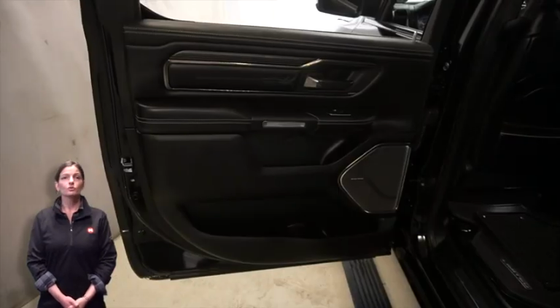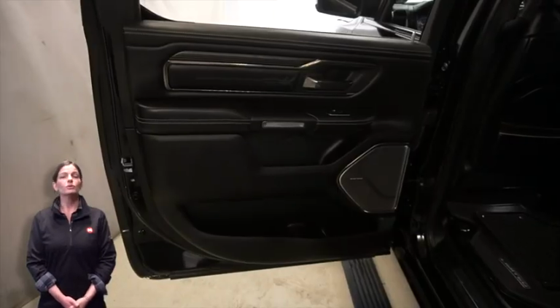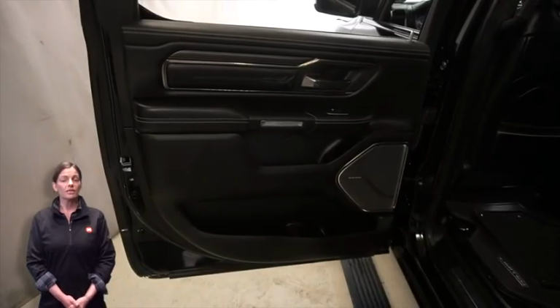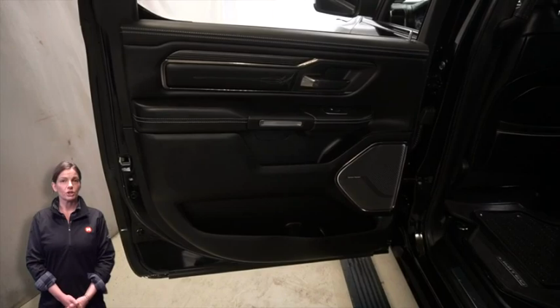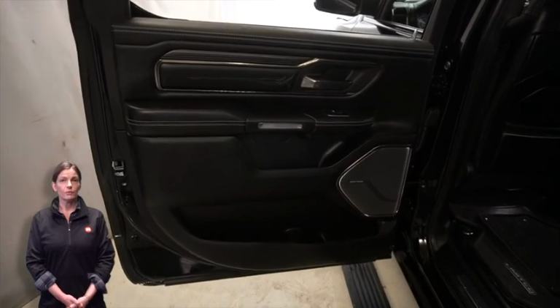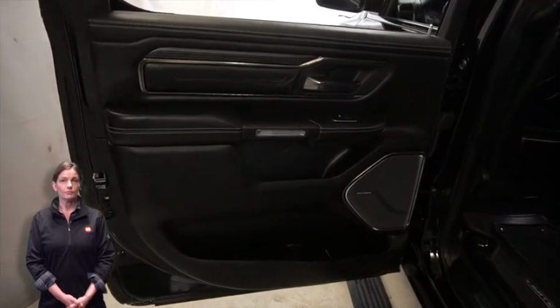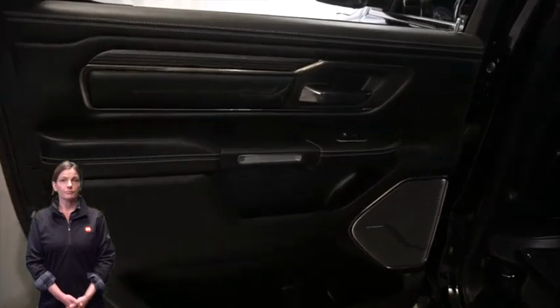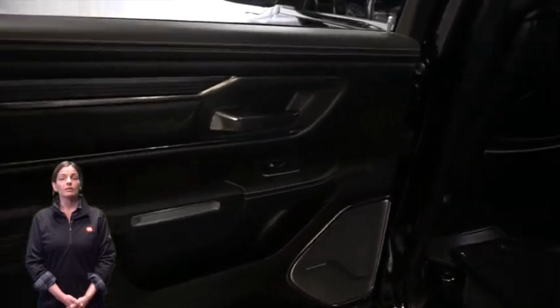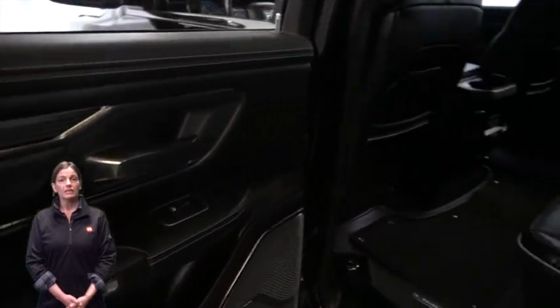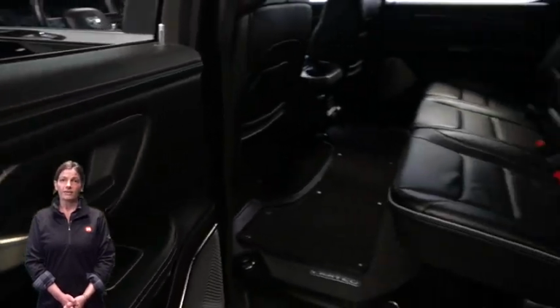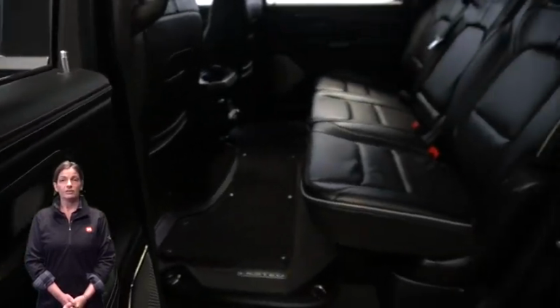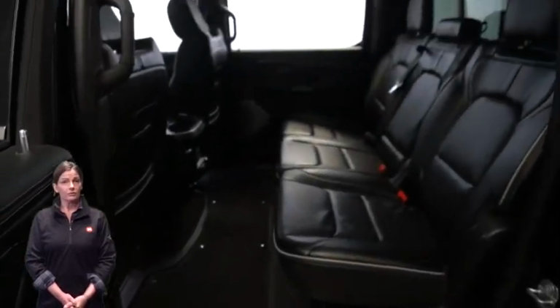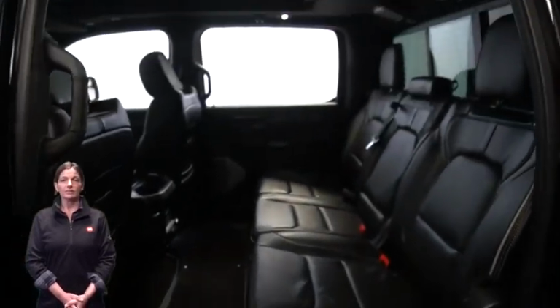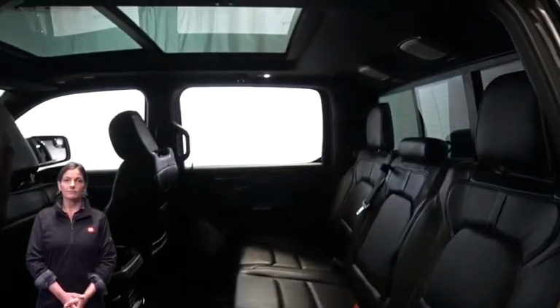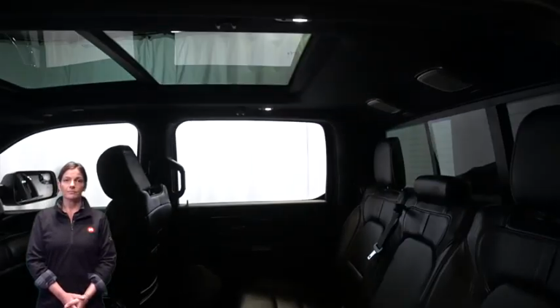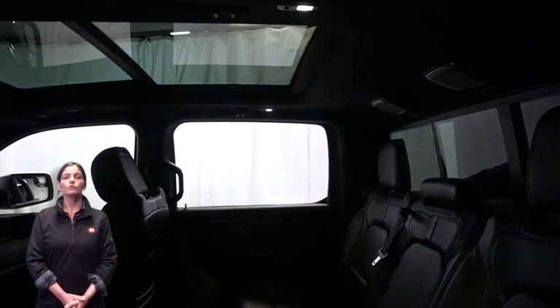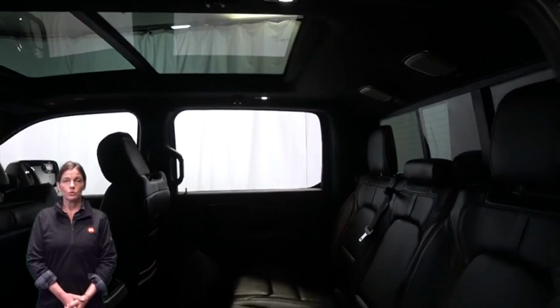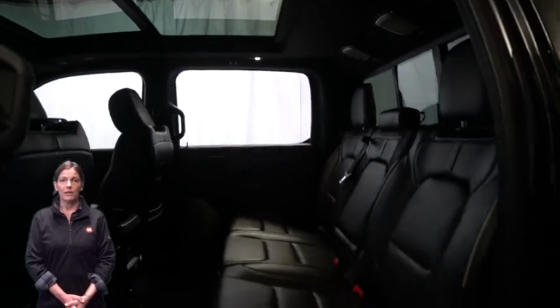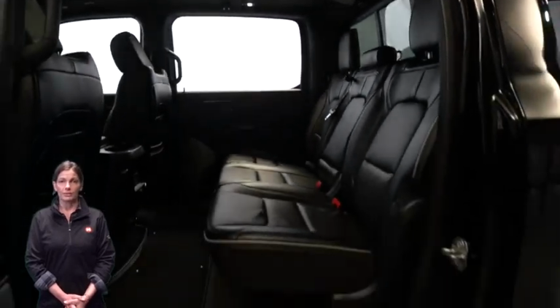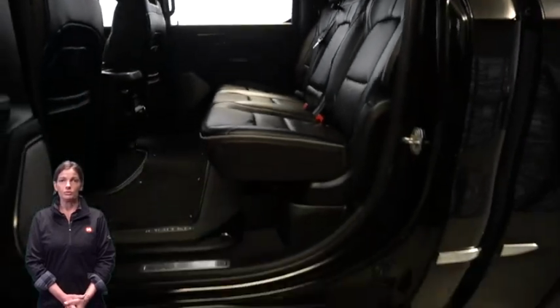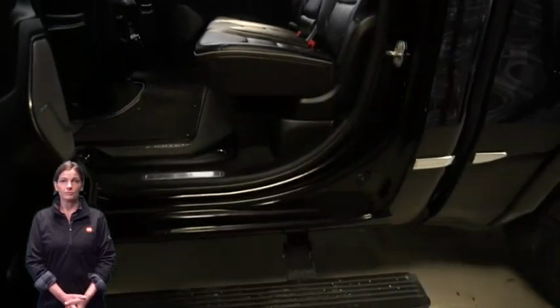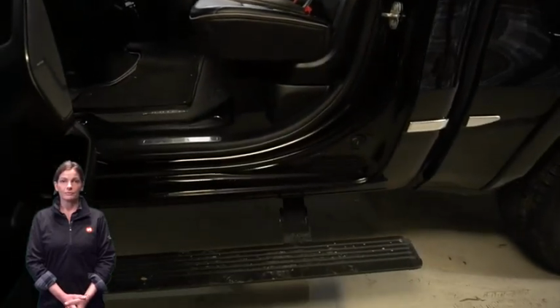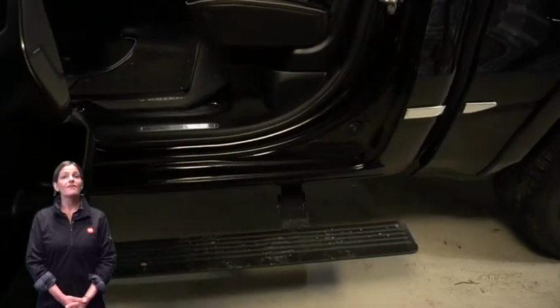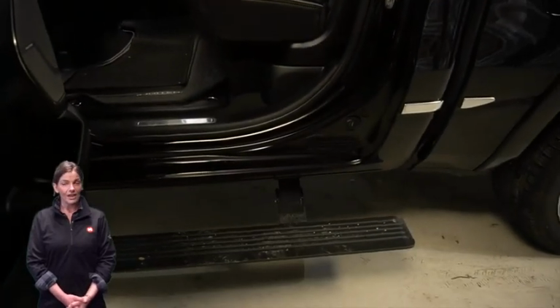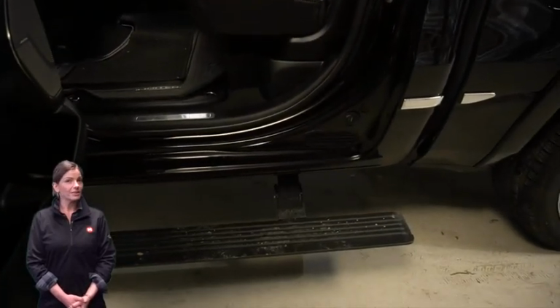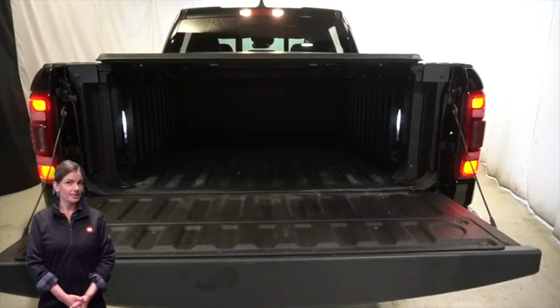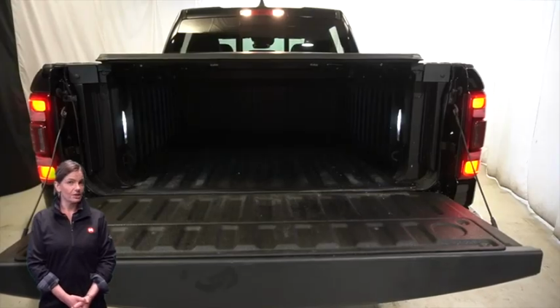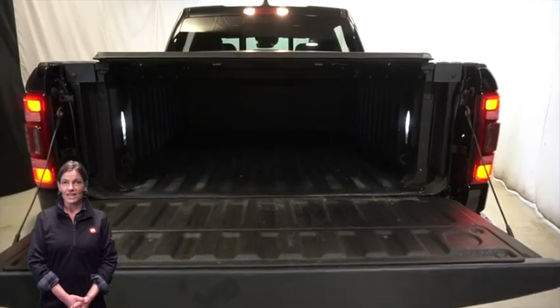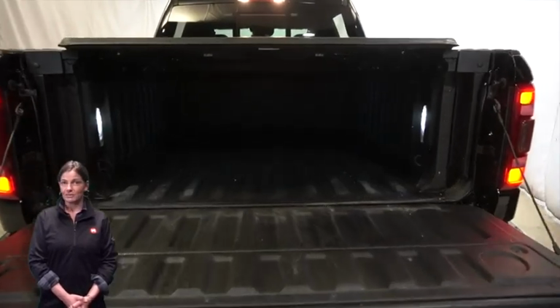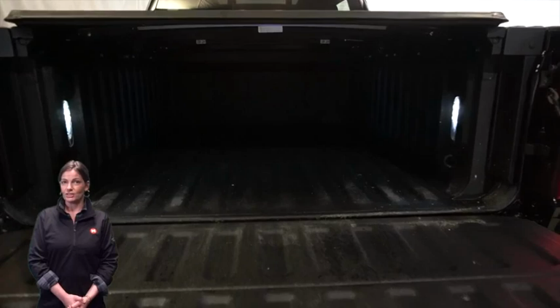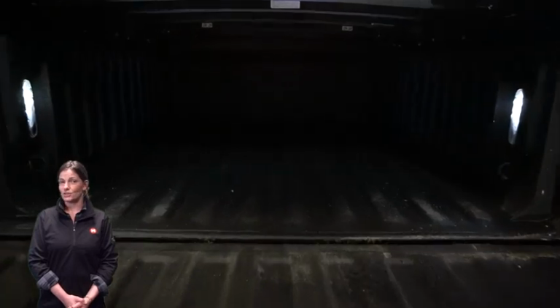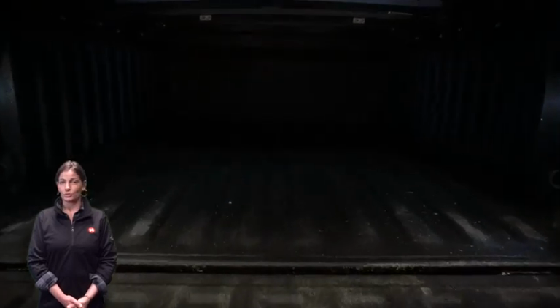Dual zone temperature control, heated and ventilated second row seats, dual pane panoramic sunroof, 5.7 liter V8 Hemi engine, and so much more.